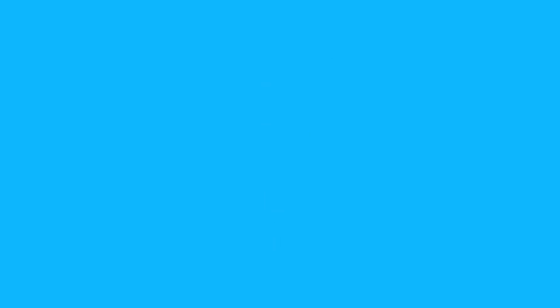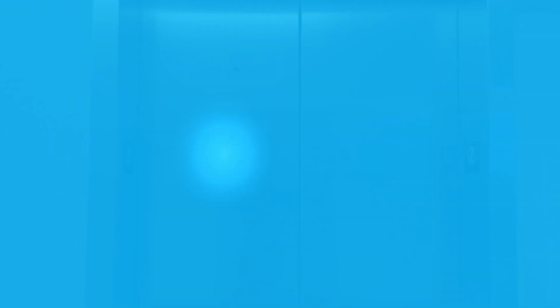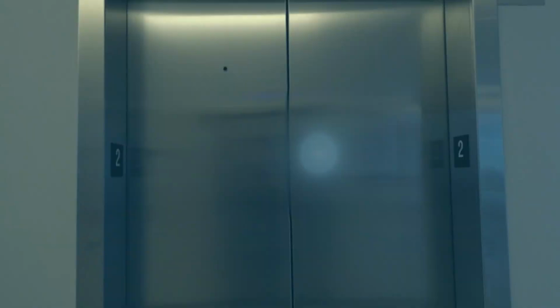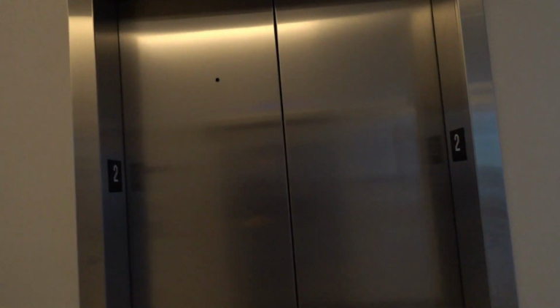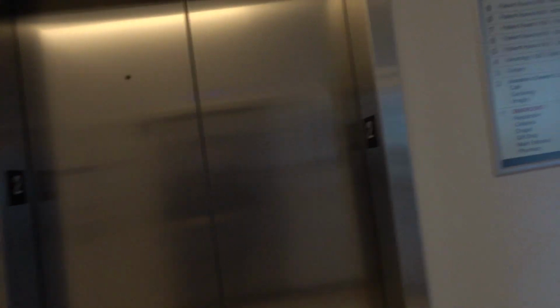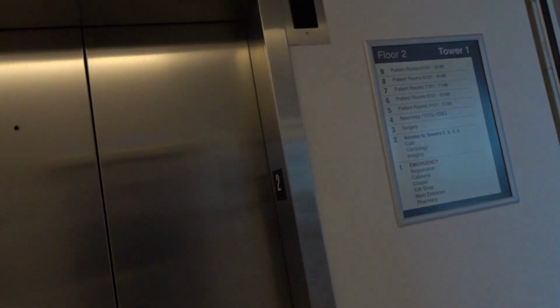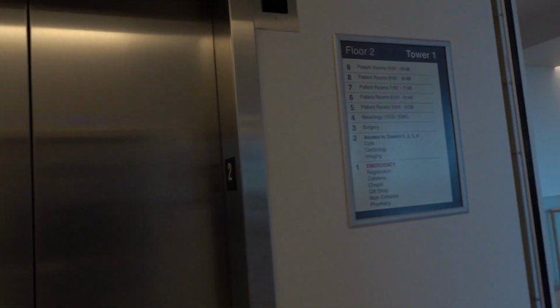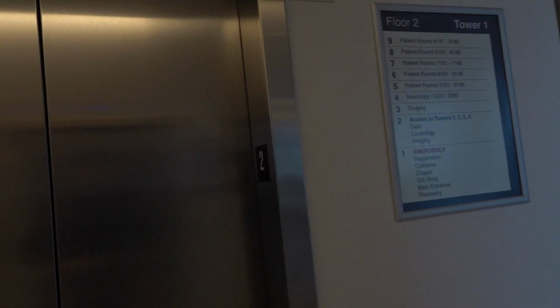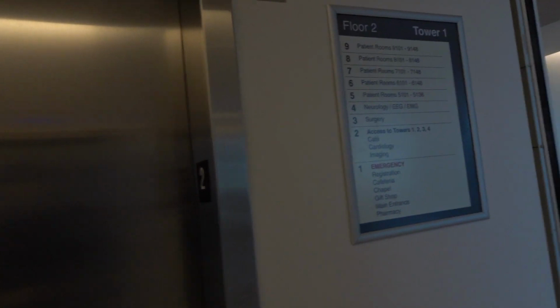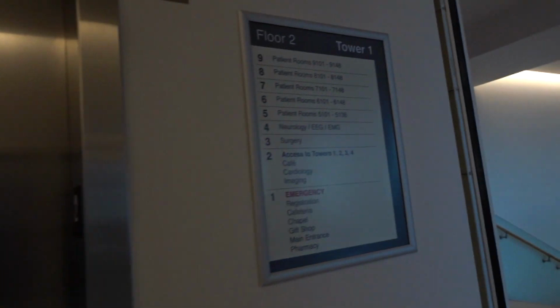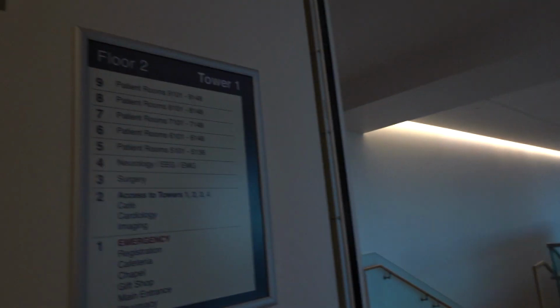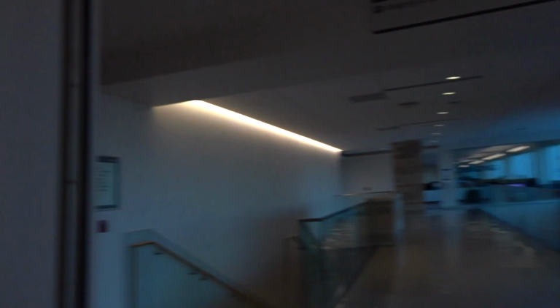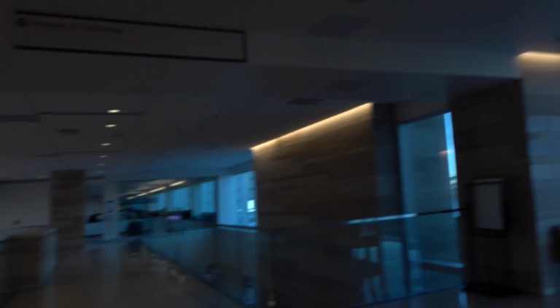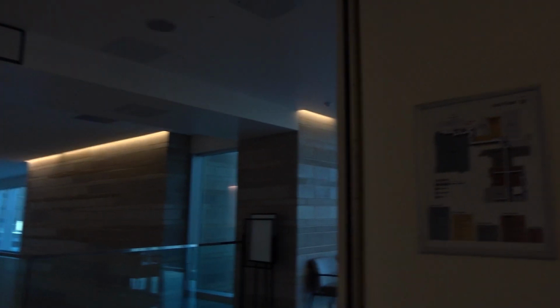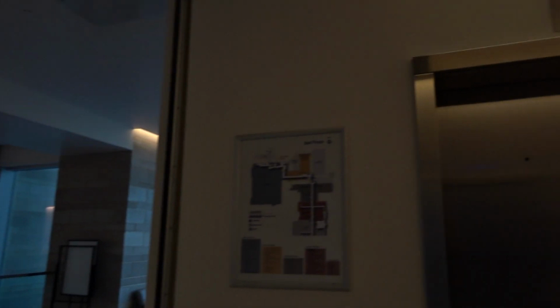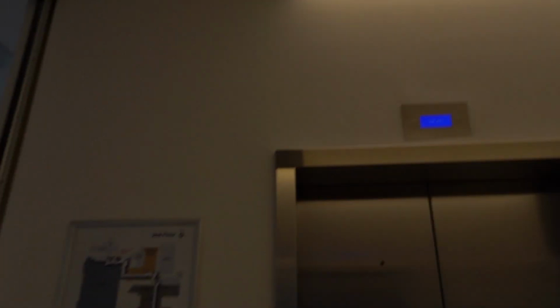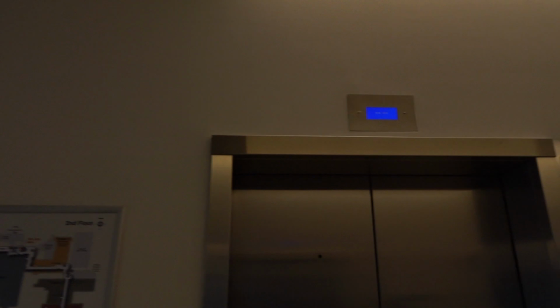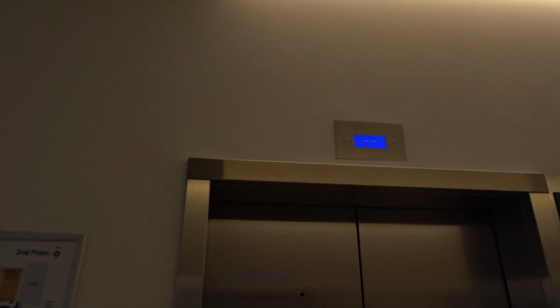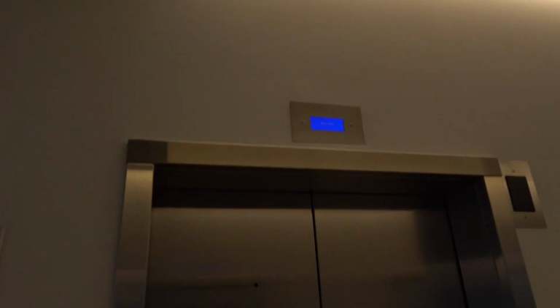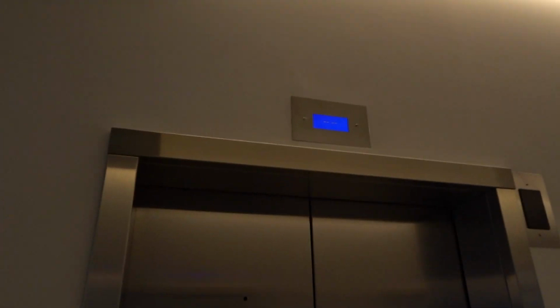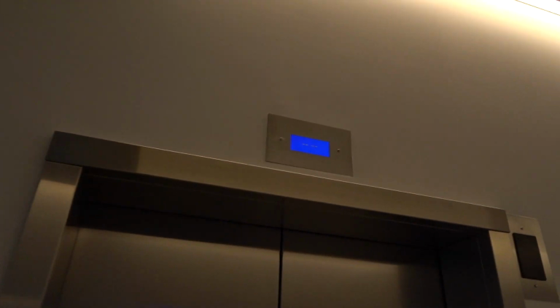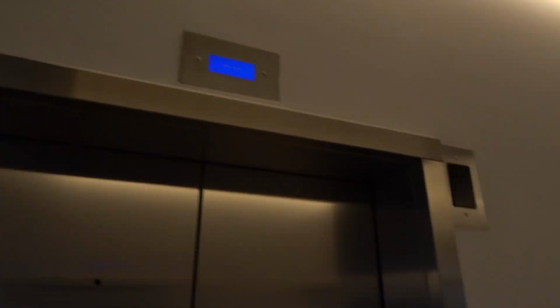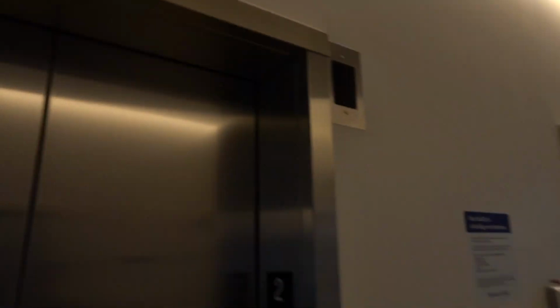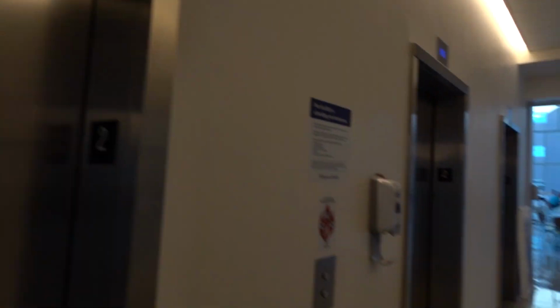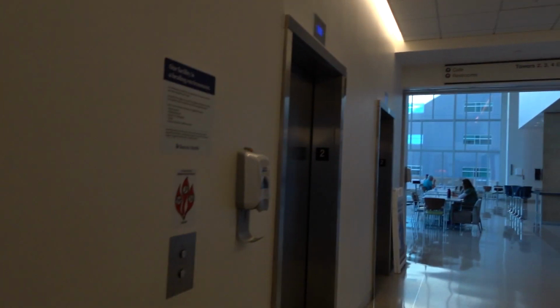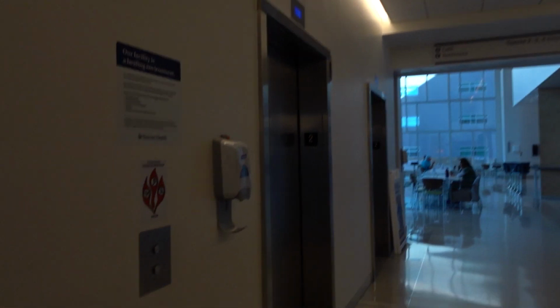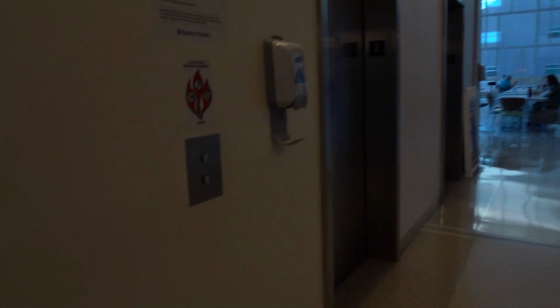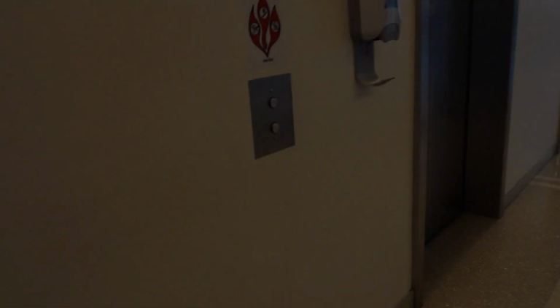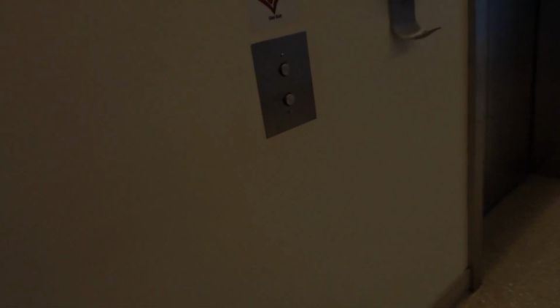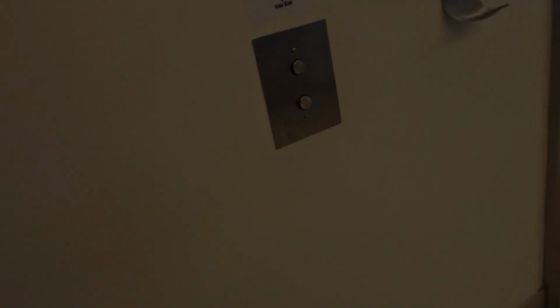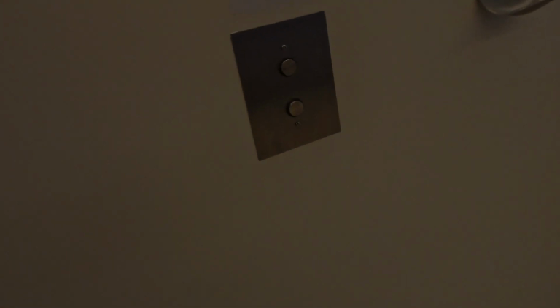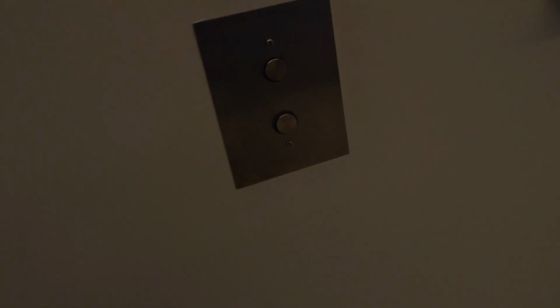Here we come to the elevators at Tower One, Banner University, Tucson, Arizona. These are Otis Jantus, but this one's broken. Very weird sound, but let's go.